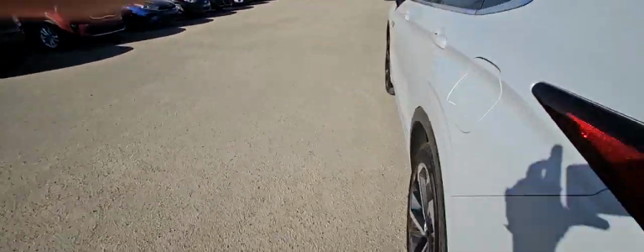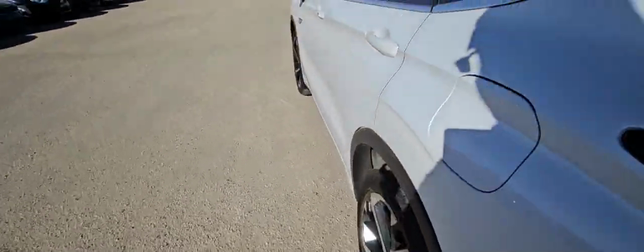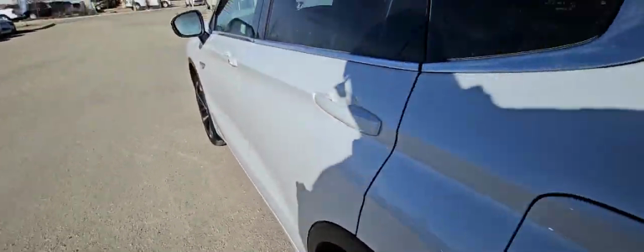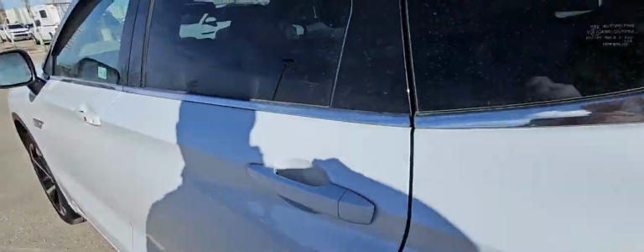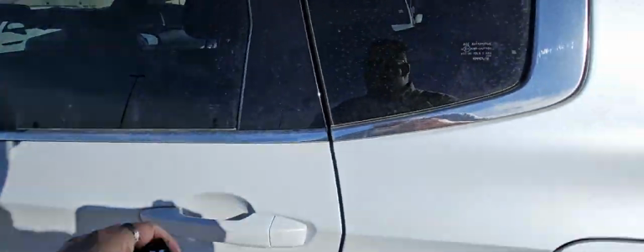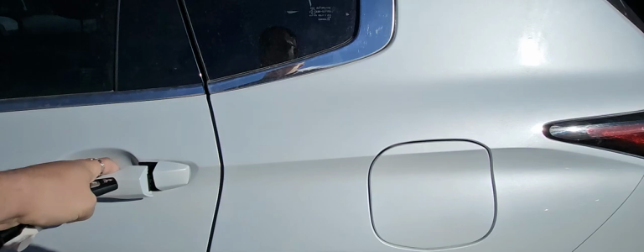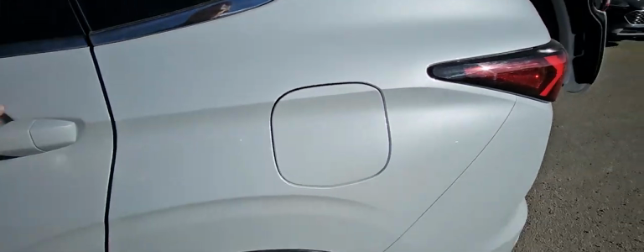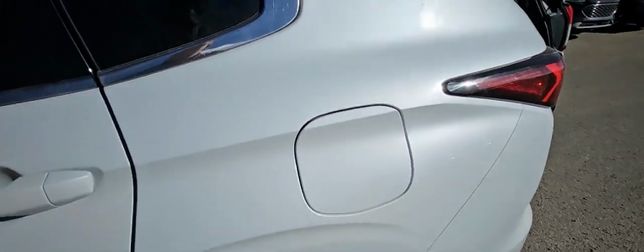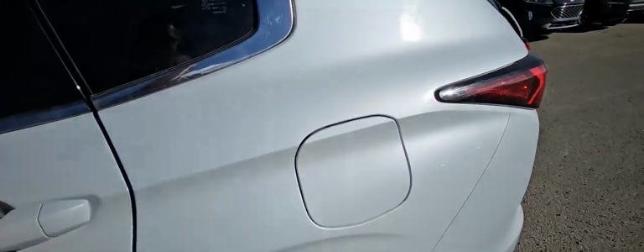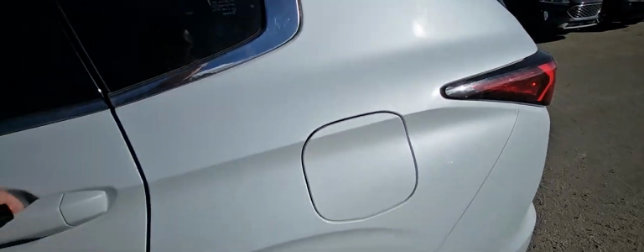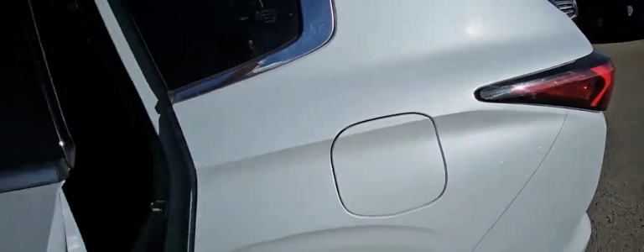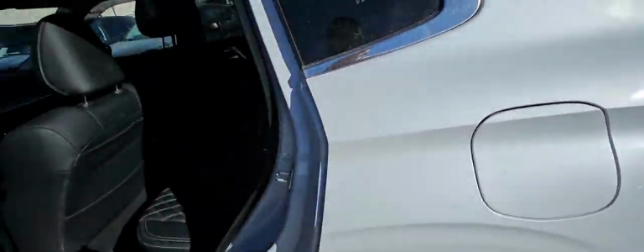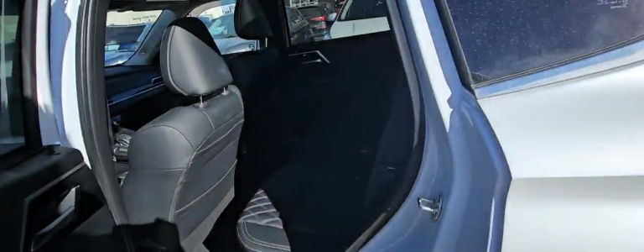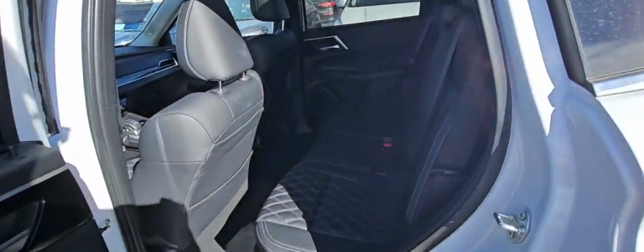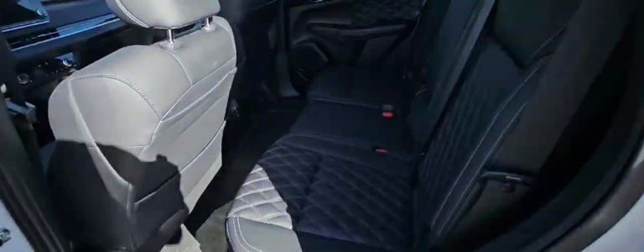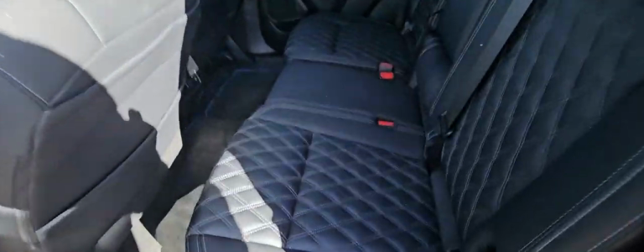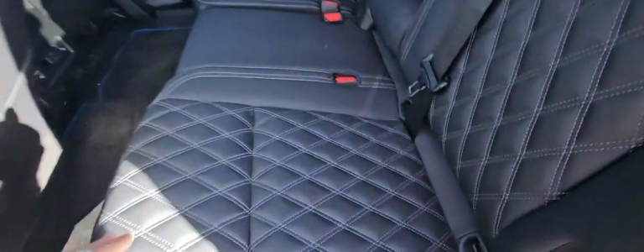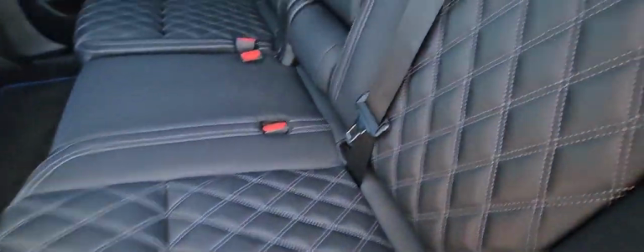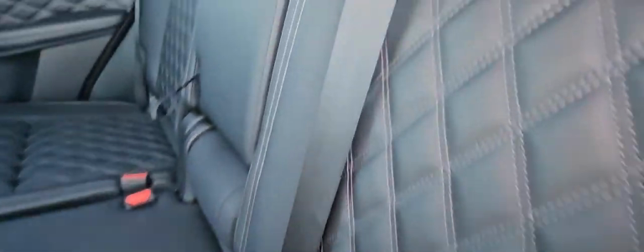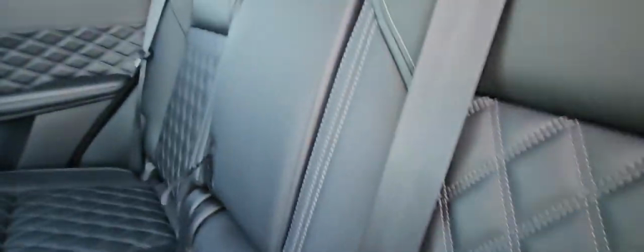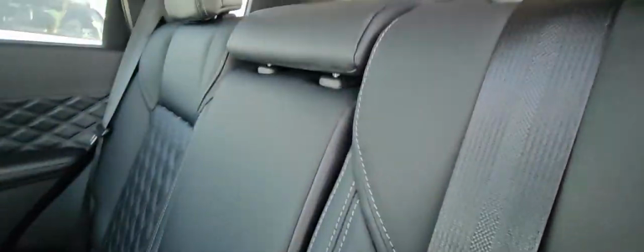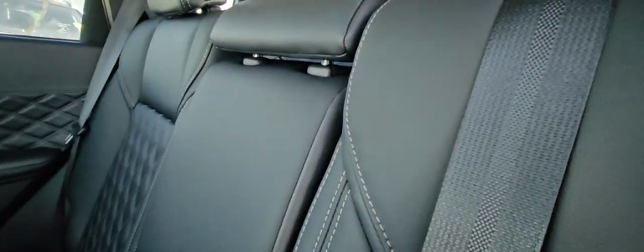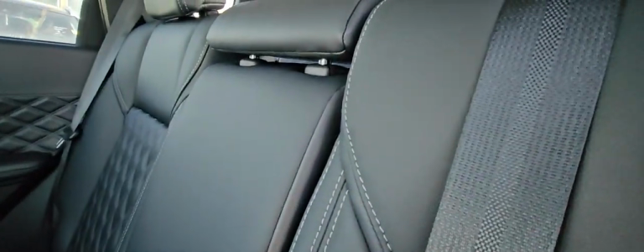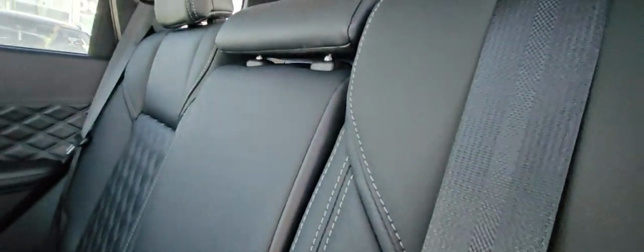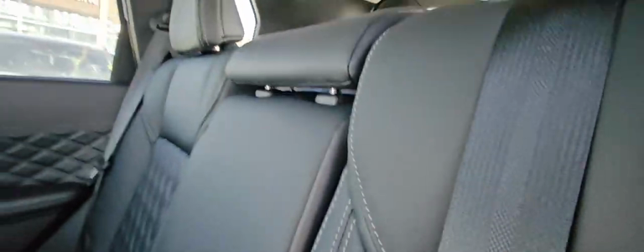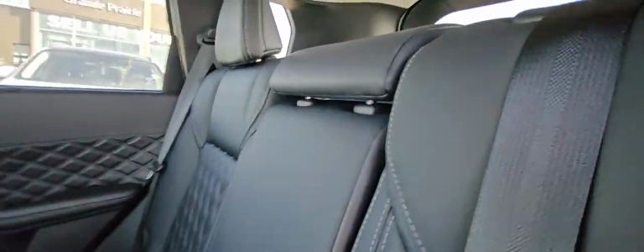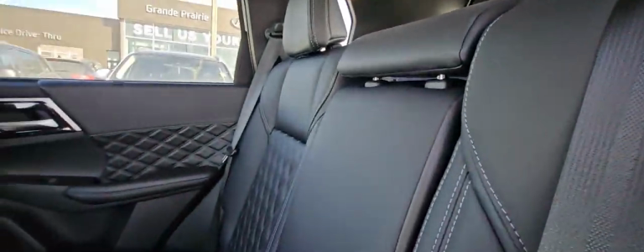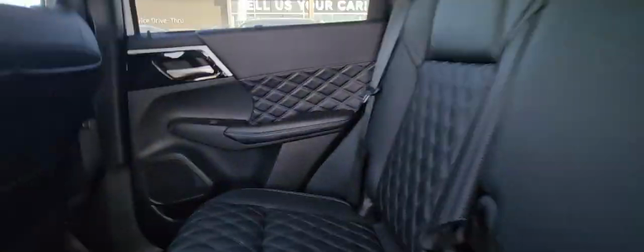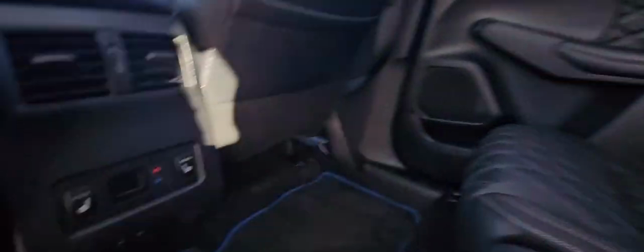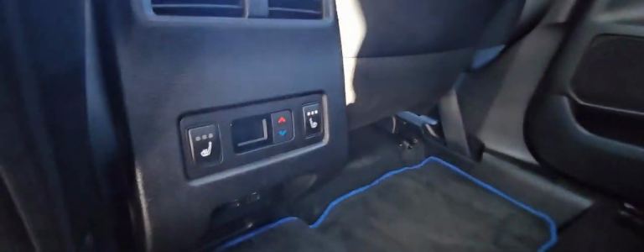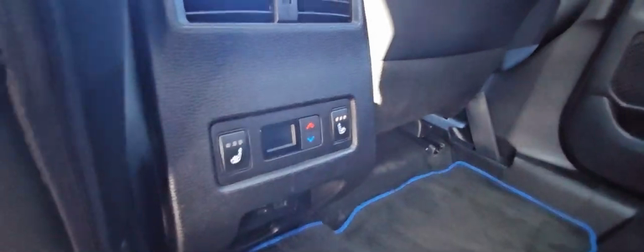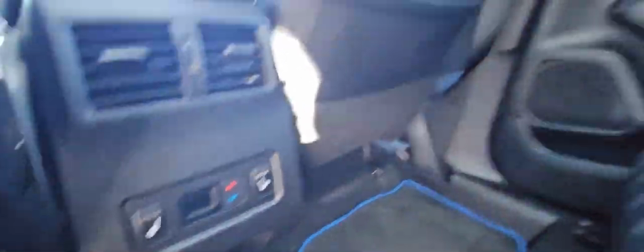Coming out of the back seats — loads of room. I love the diamond-stitched pattern in the seats. You do have the heated back seats as well.